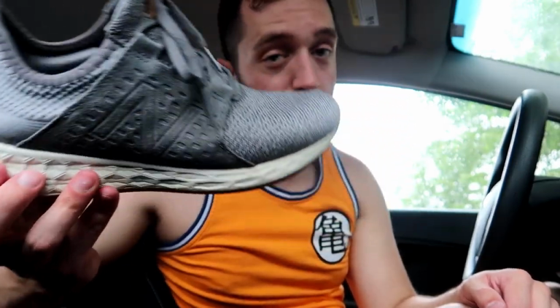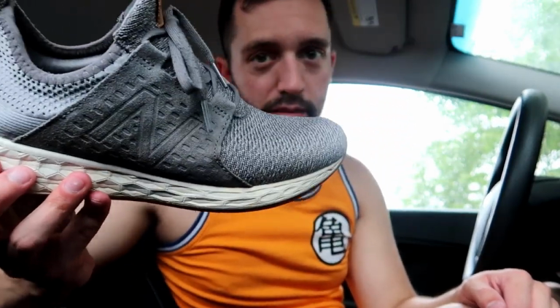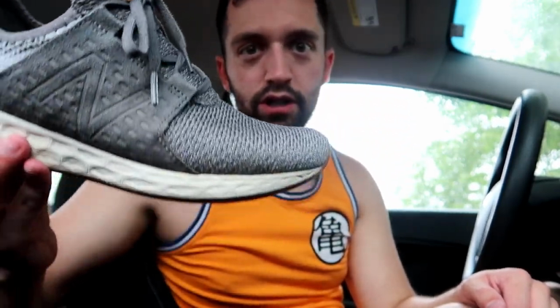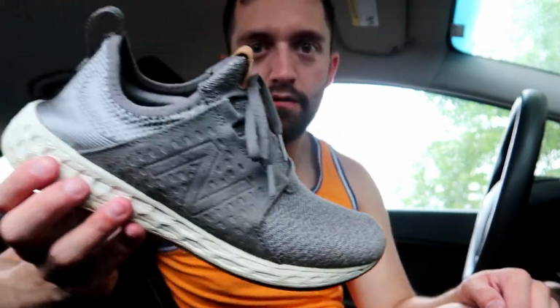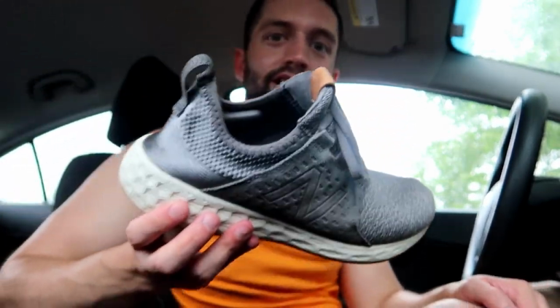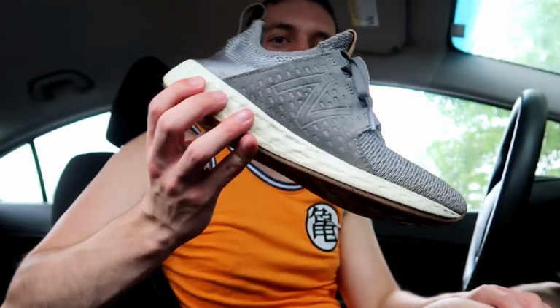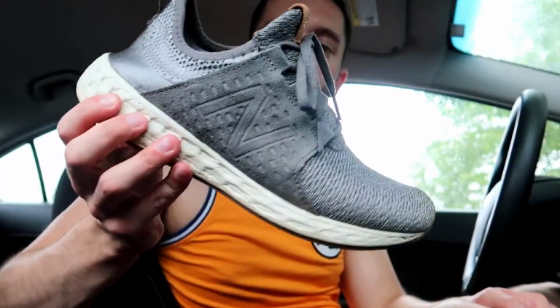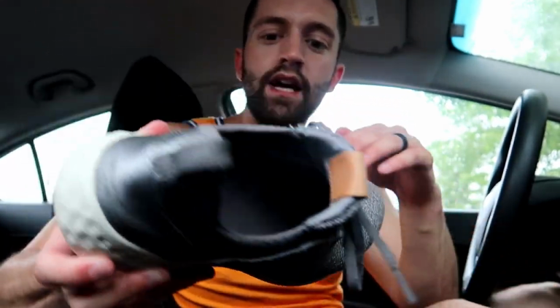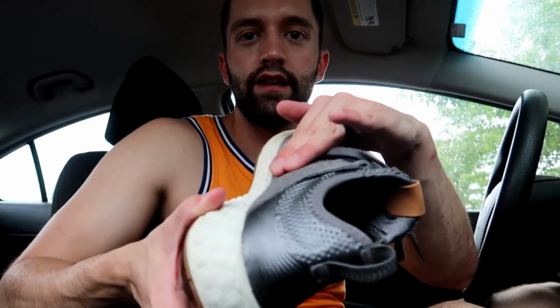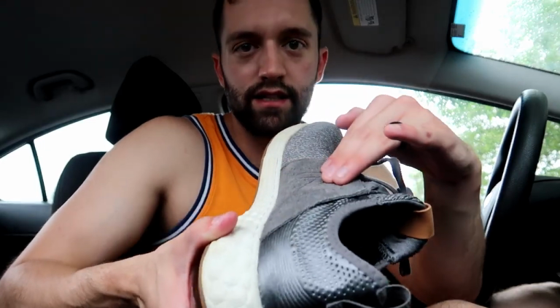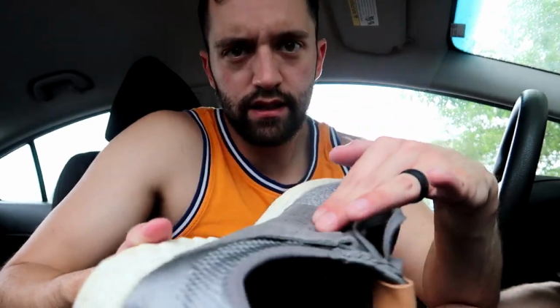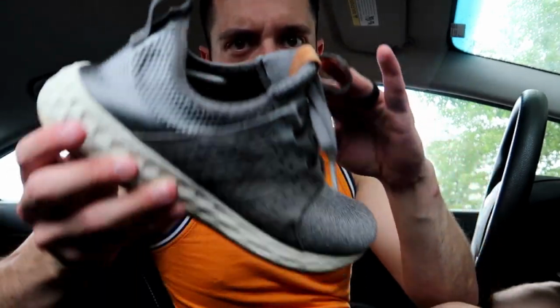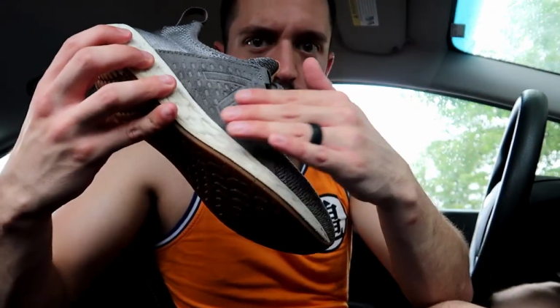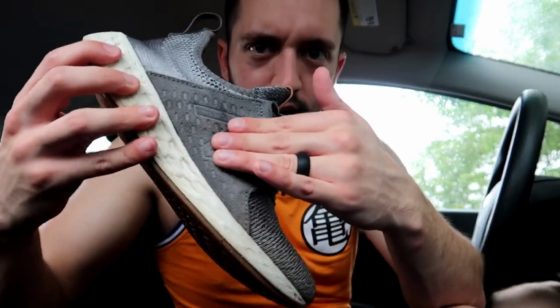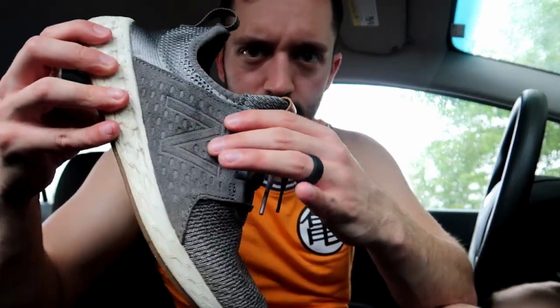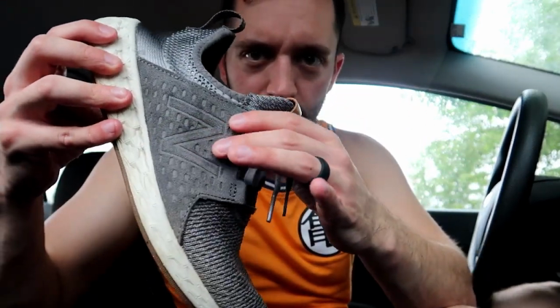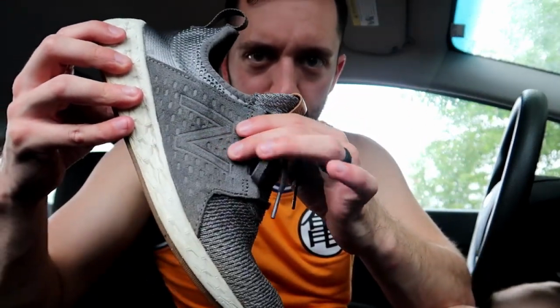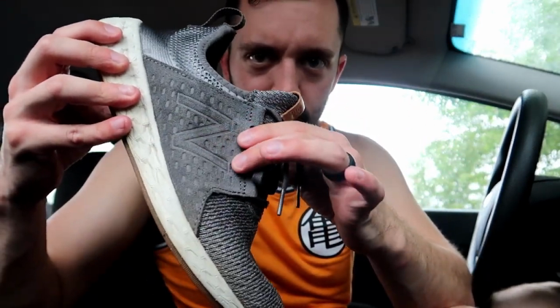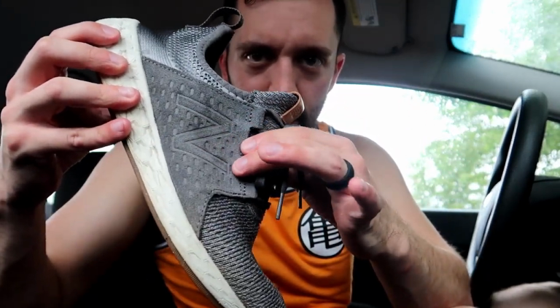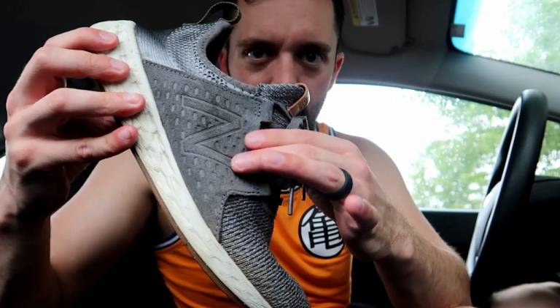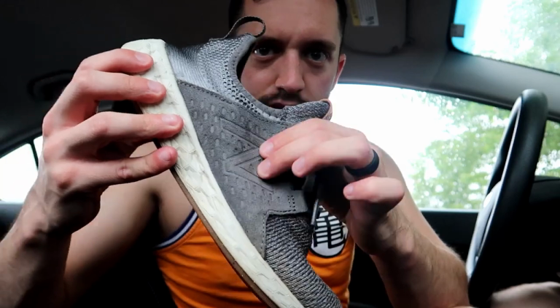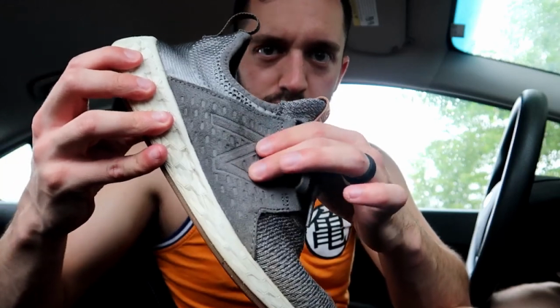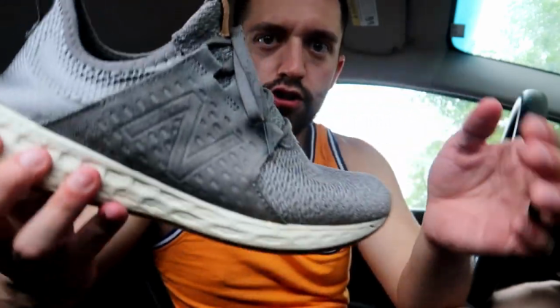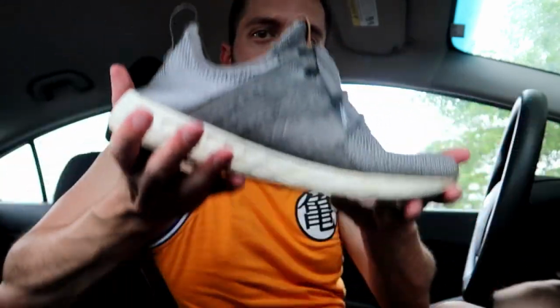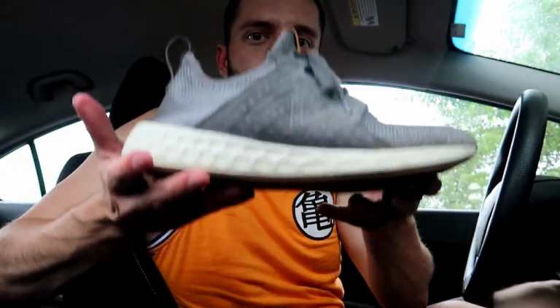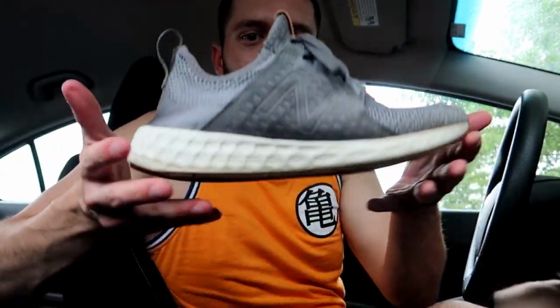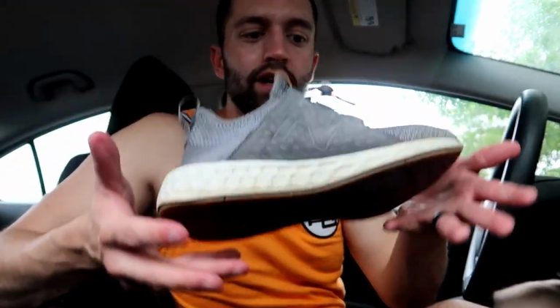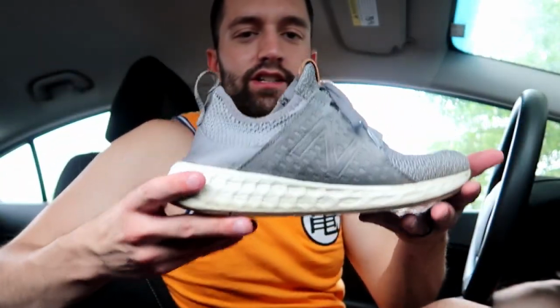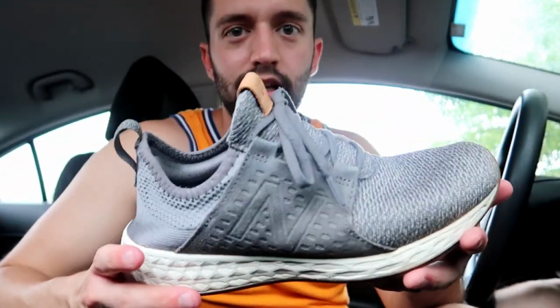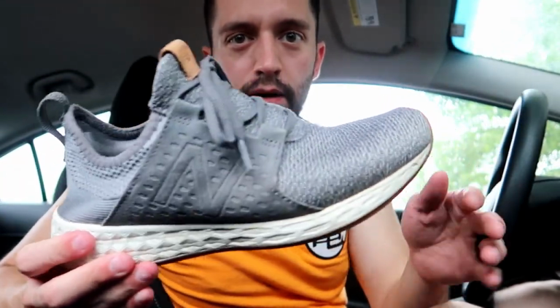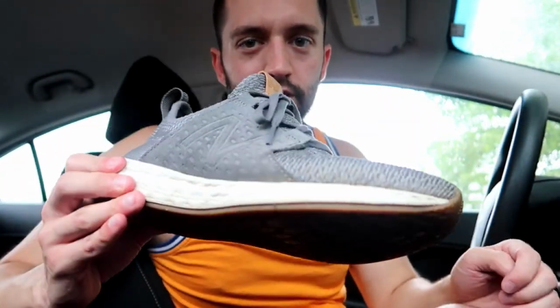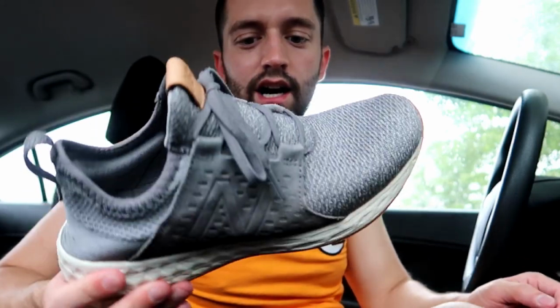You can run in them if you want to — I think they have the support for it. They've also got this nice suede saddle that locks around your foot and keeps it locked down. It's super soft and super lightweight — you can barely feel these on your feet. Super comfortable, like a sock.